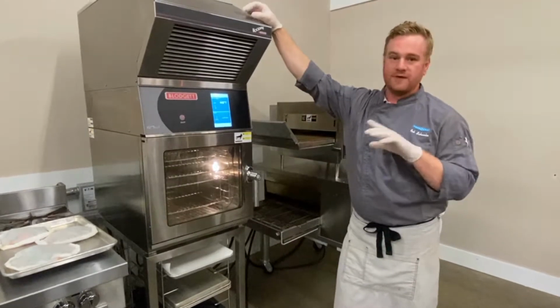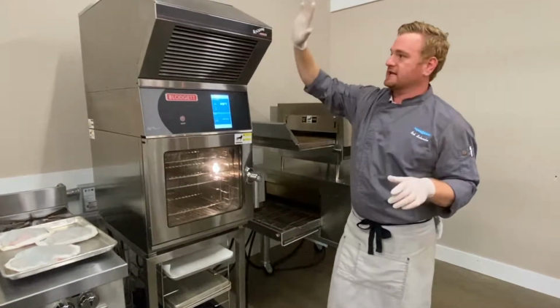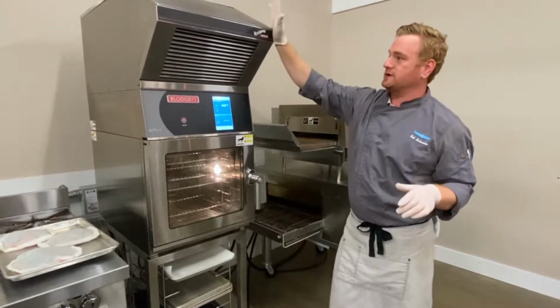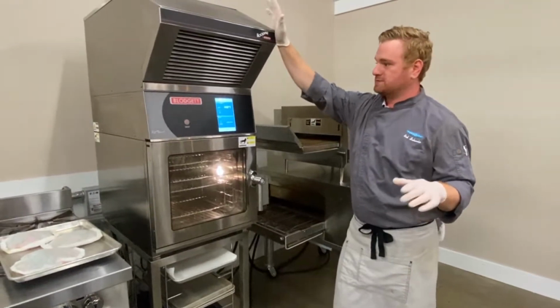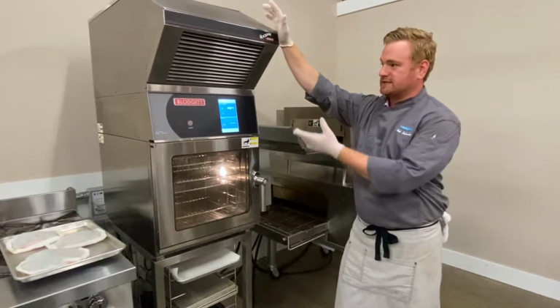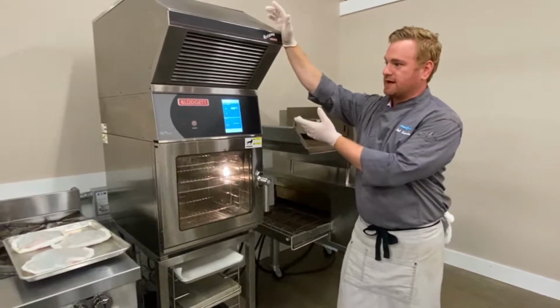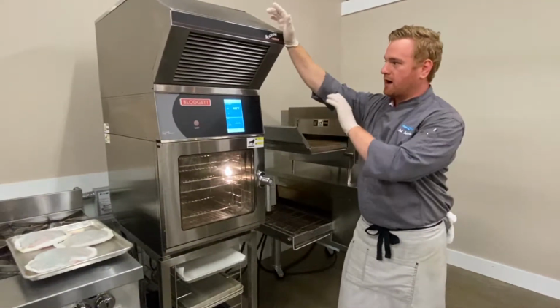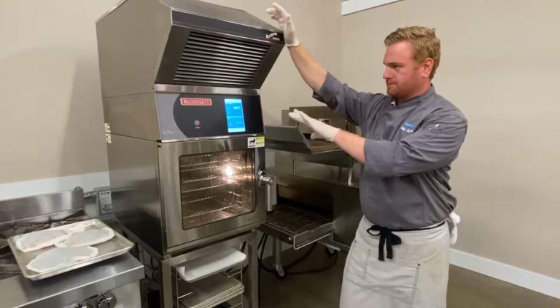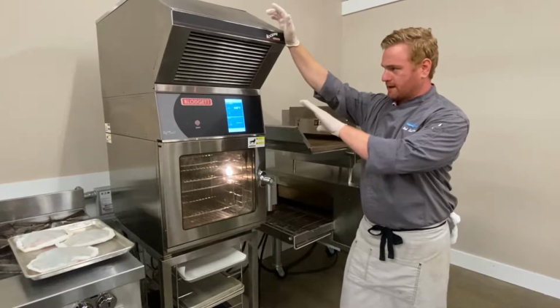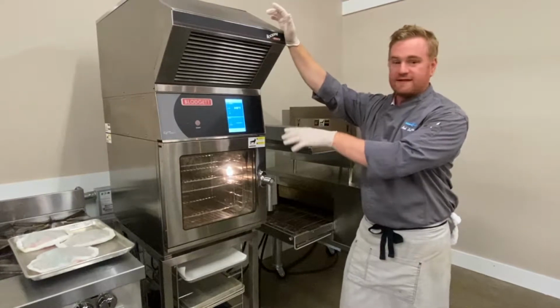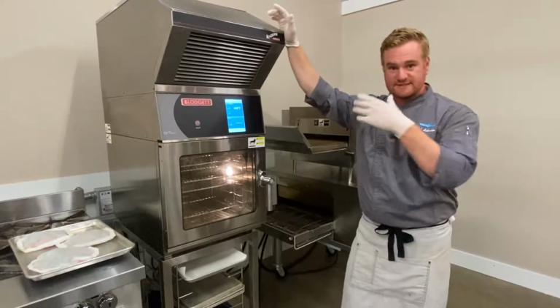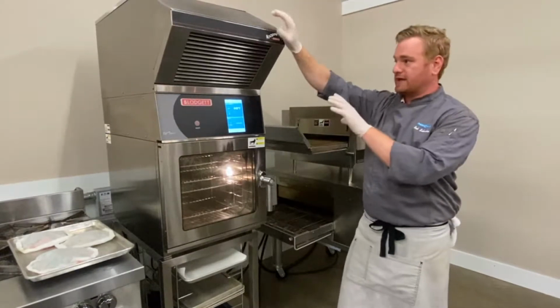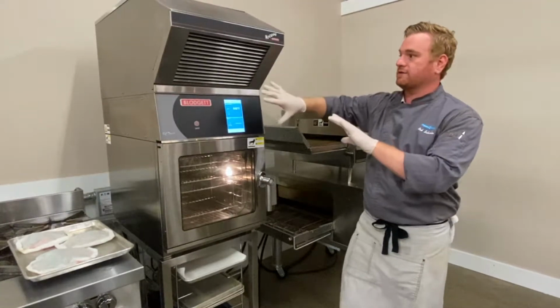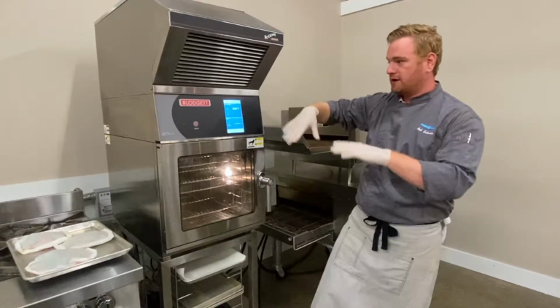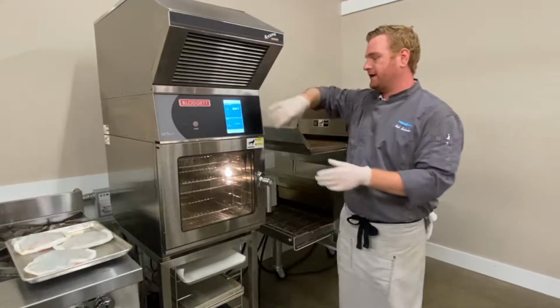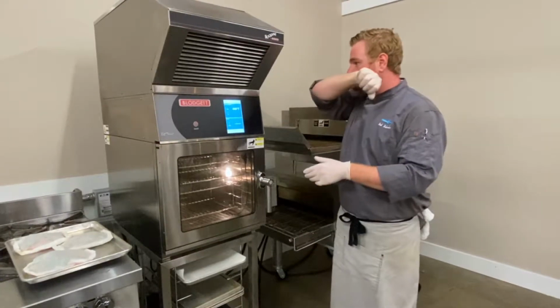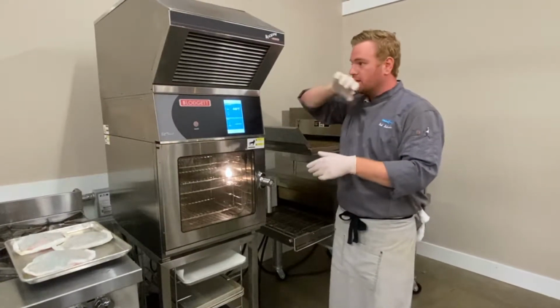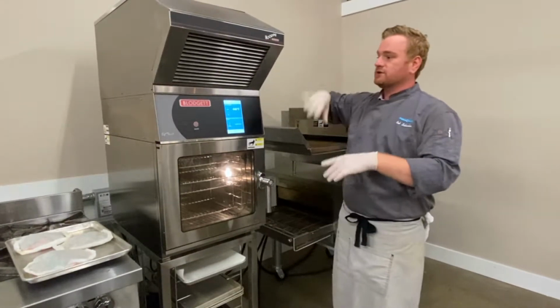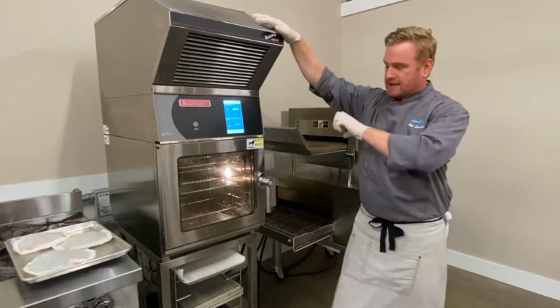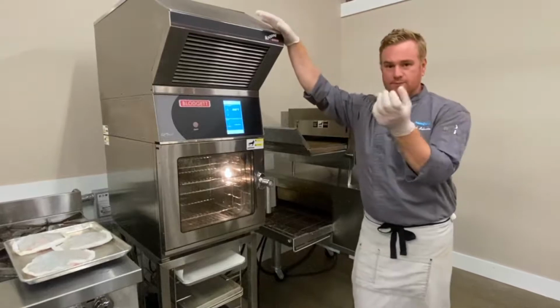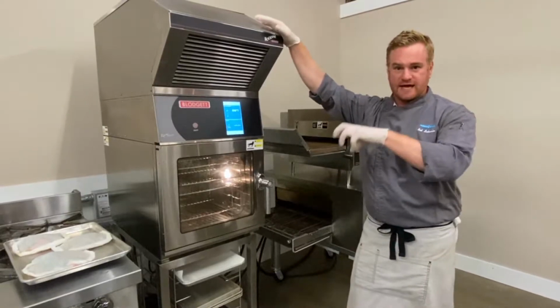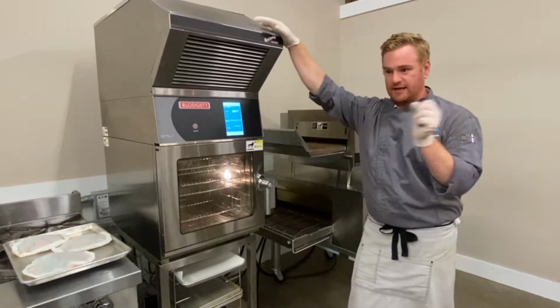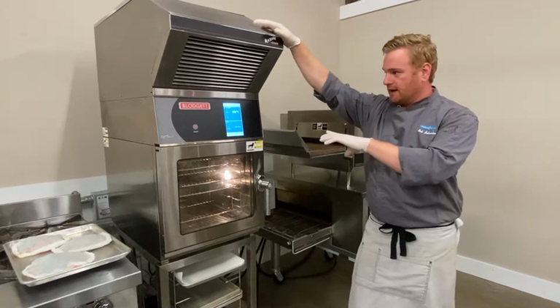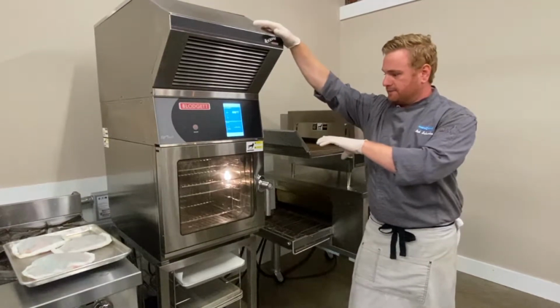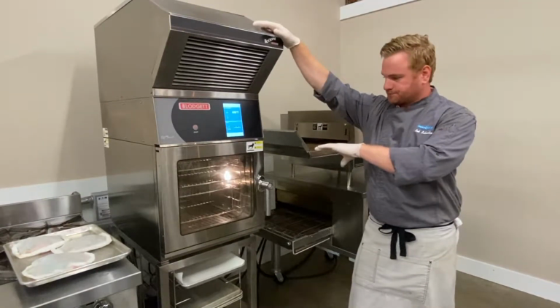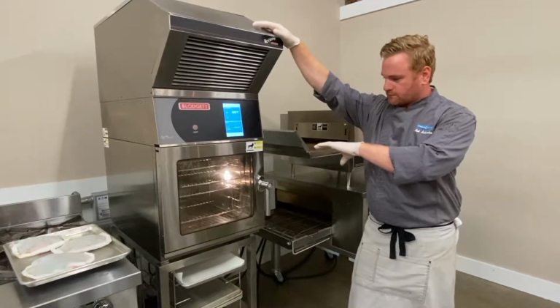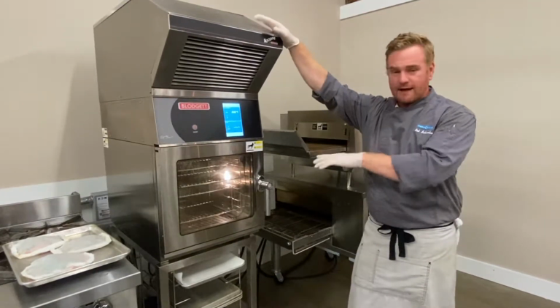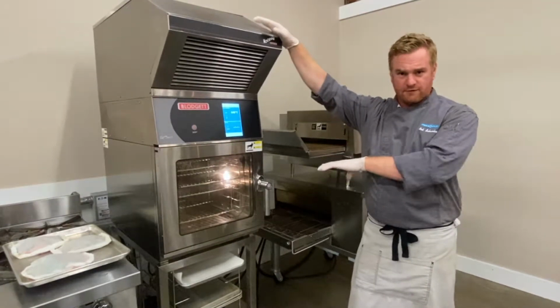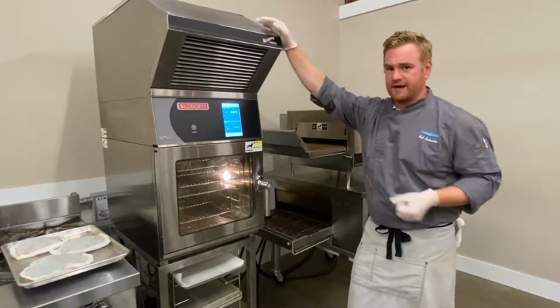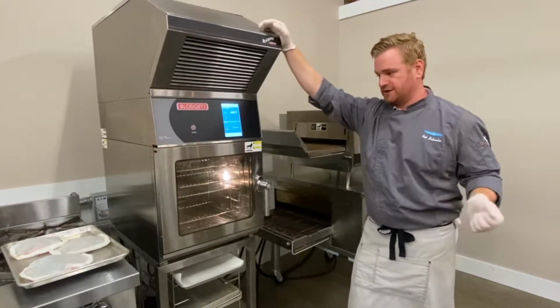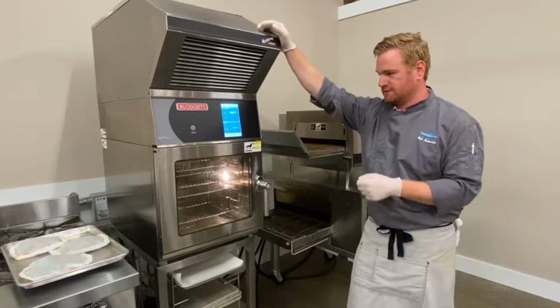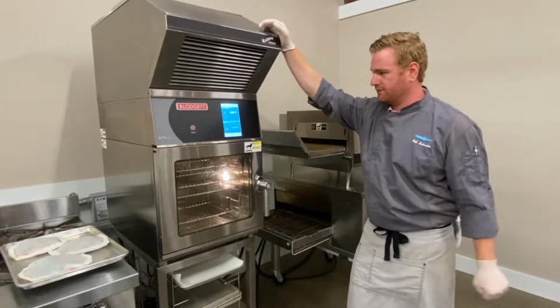The H stands for Houdini, which makes this all ventless. It's got its own catalytic converter and air filtration so that the heat goes up, cools down, and doesn't require any ventilation. It's just plug and play.